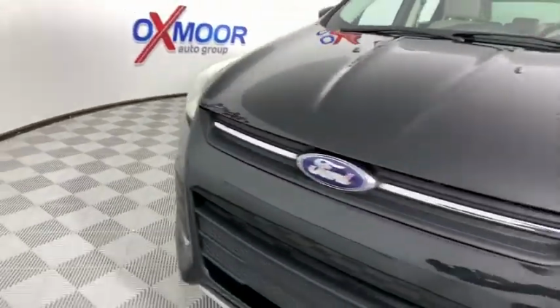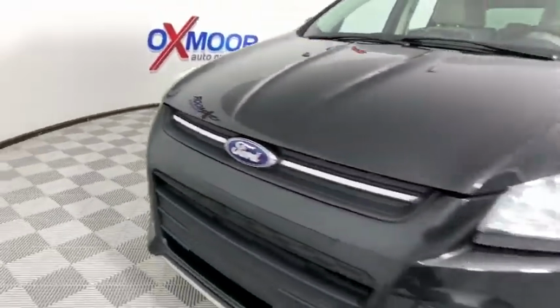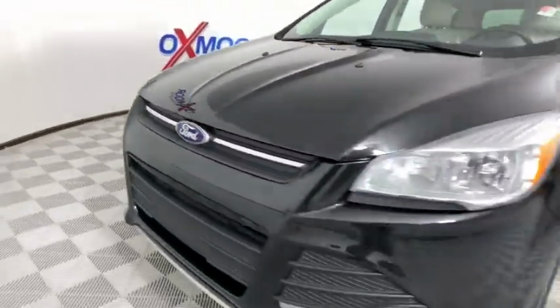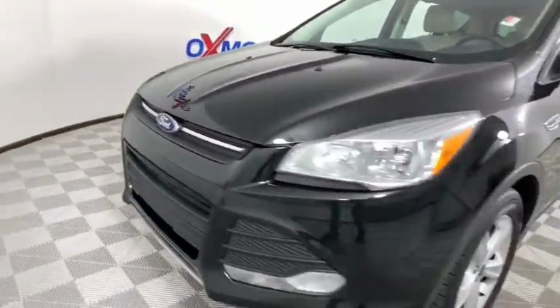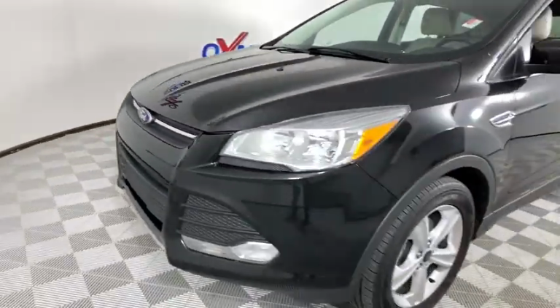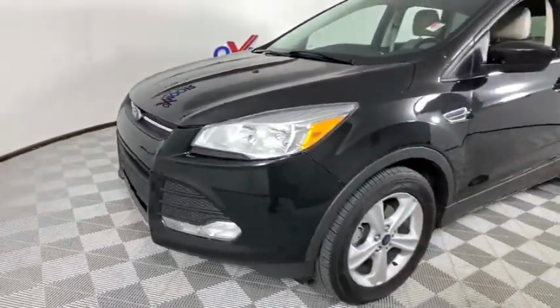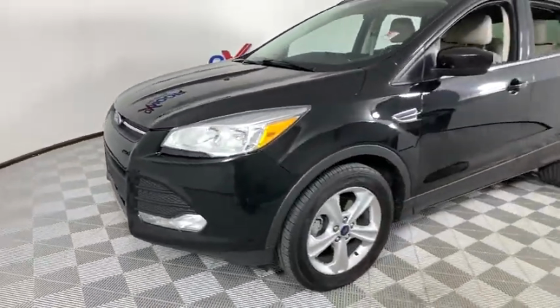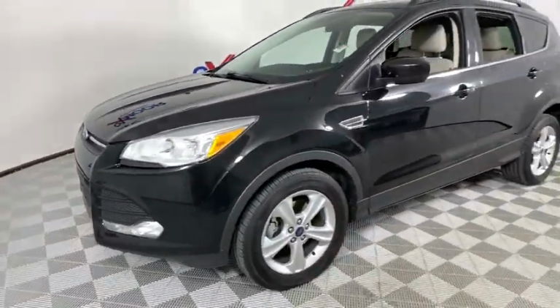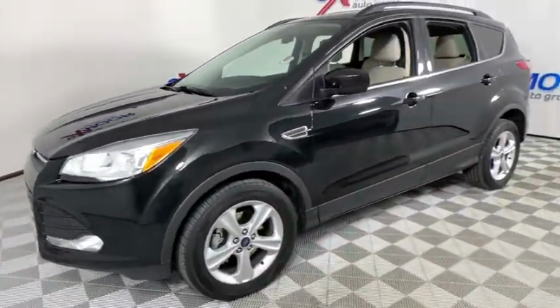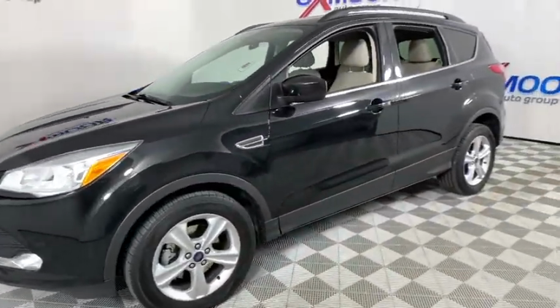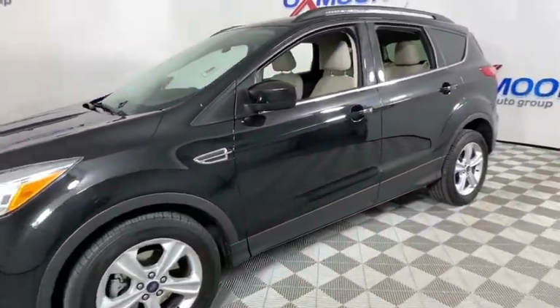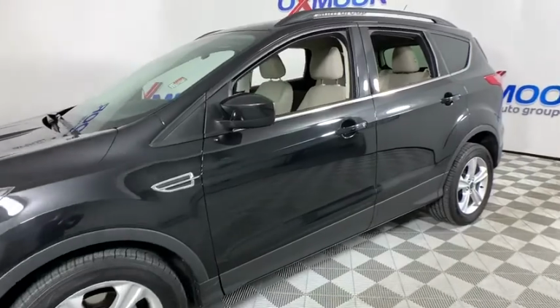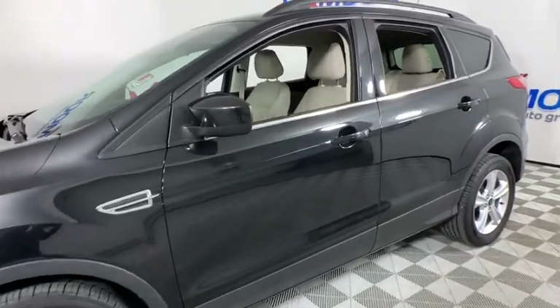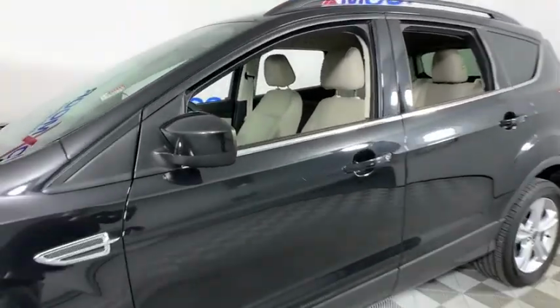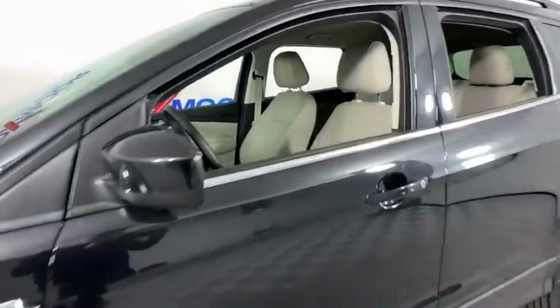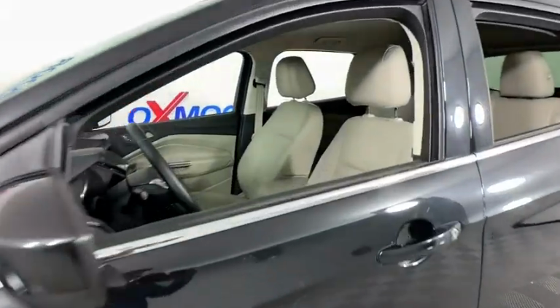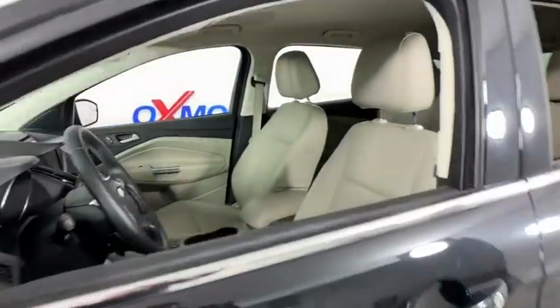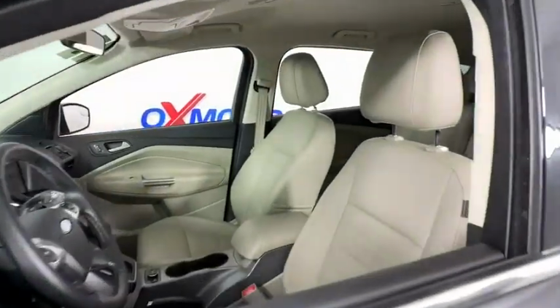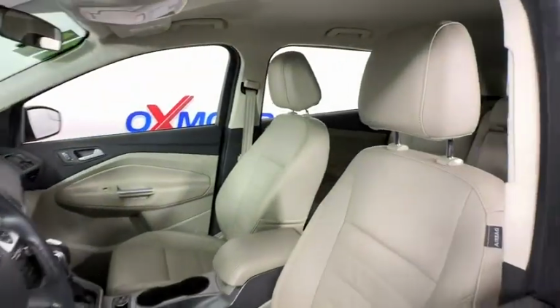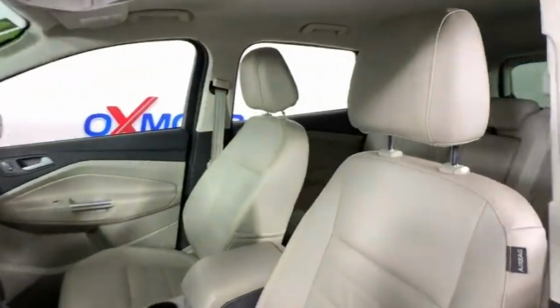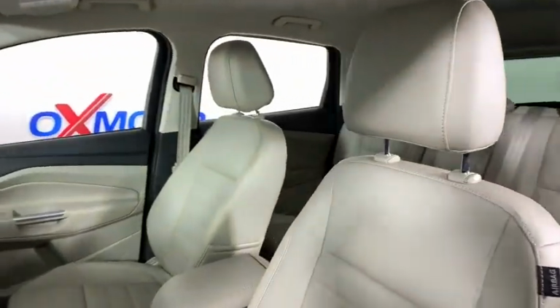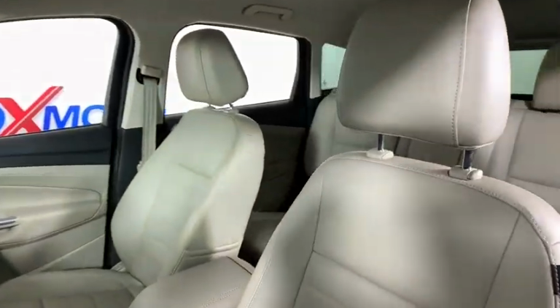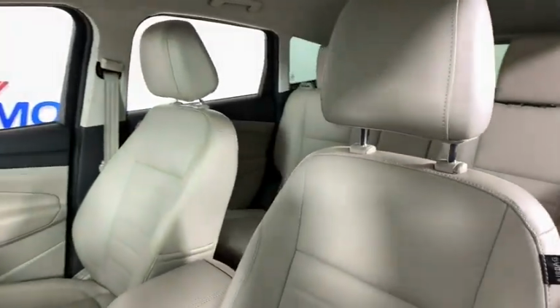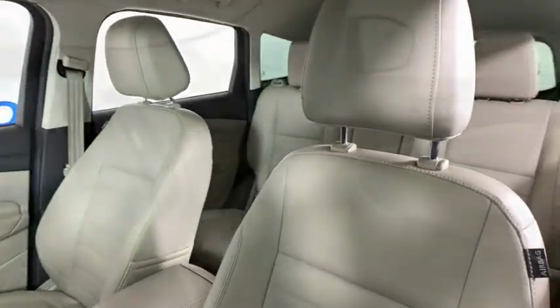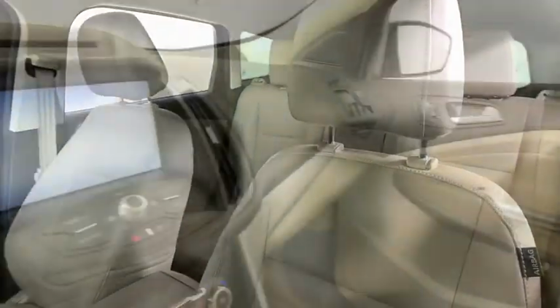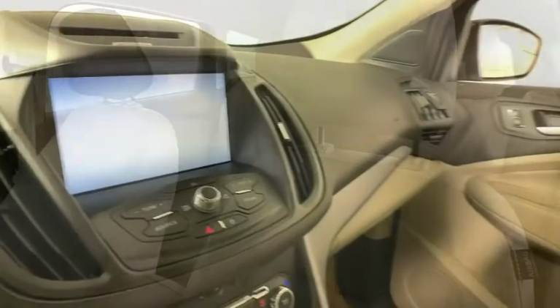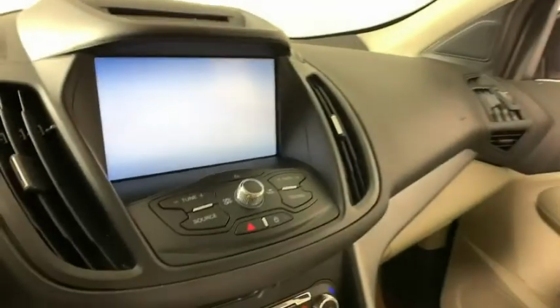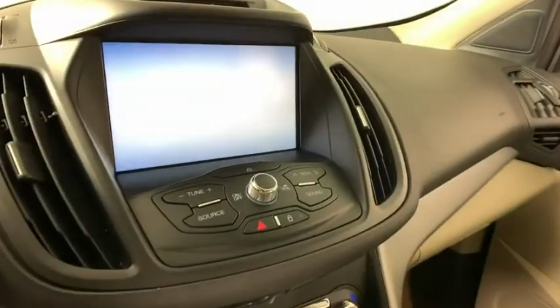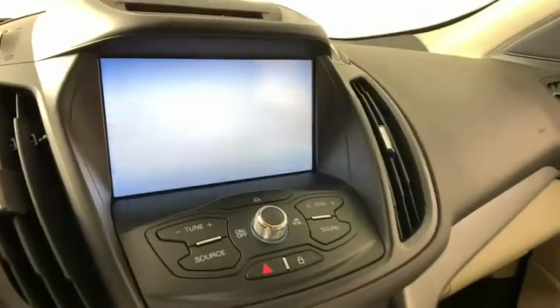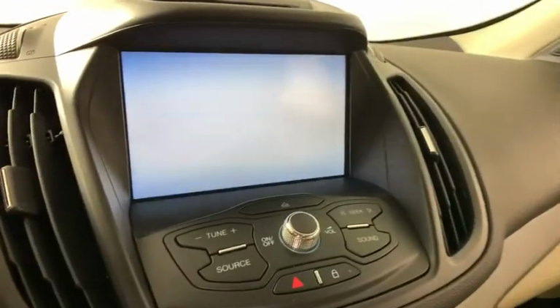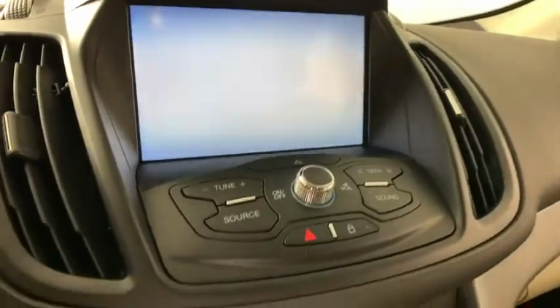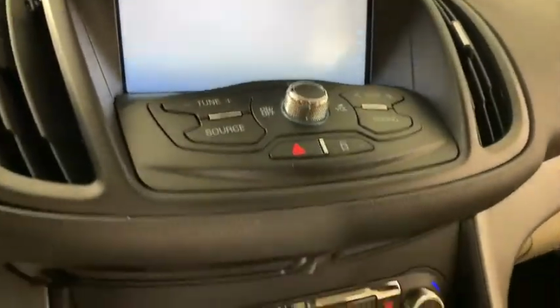Here are some of this vehicle's great options: traction control, backup camera, power liftgate, heated seats, dual airbags, Bluetooth, leather-wrapped steering wheel, power steering, alloy wheels.